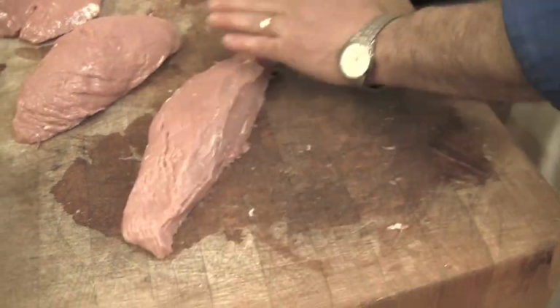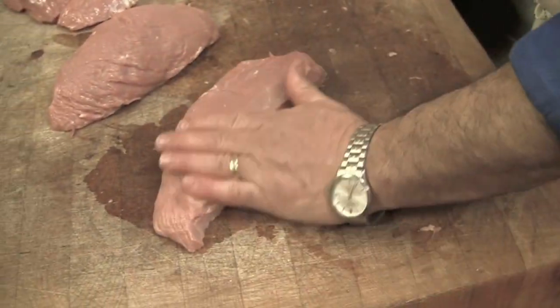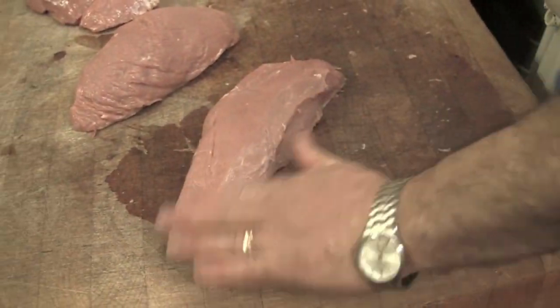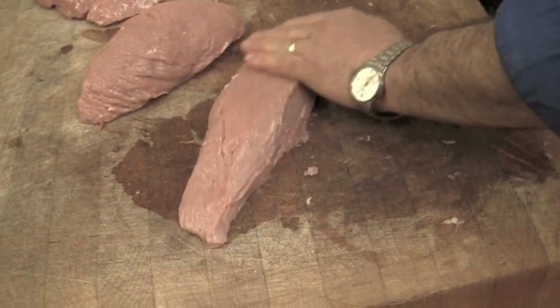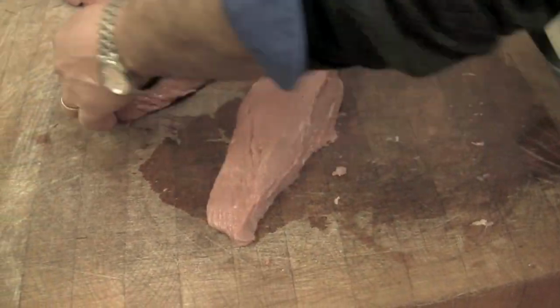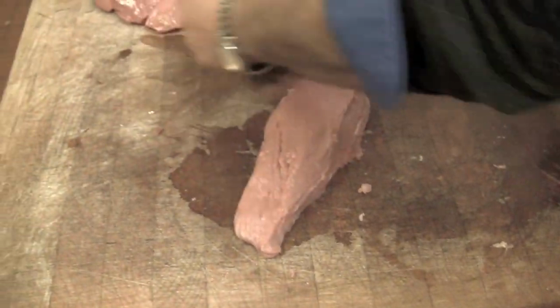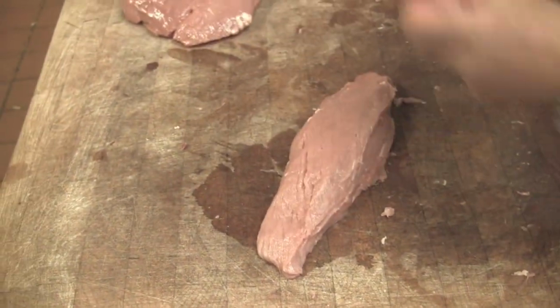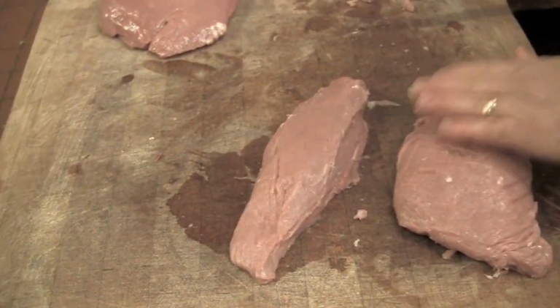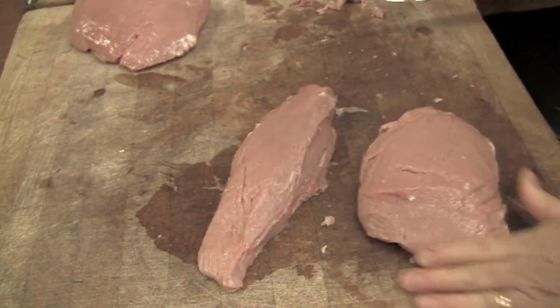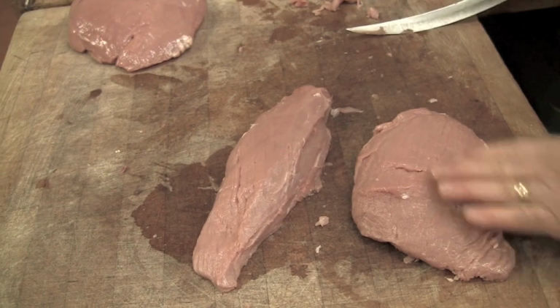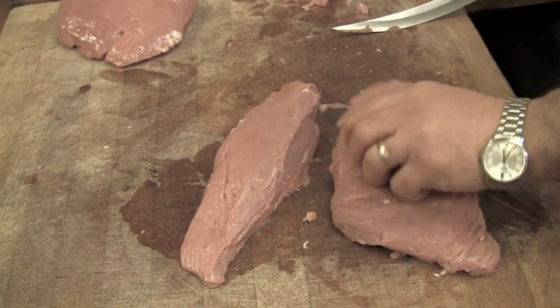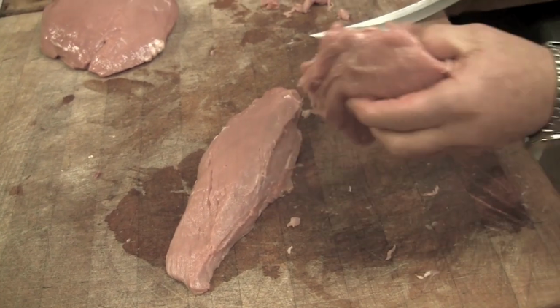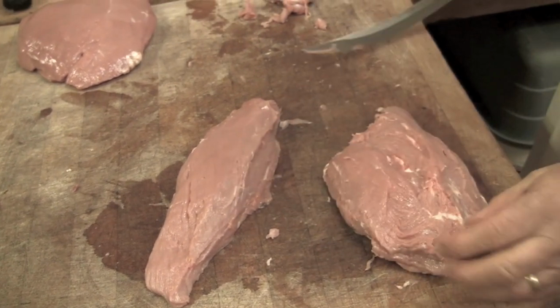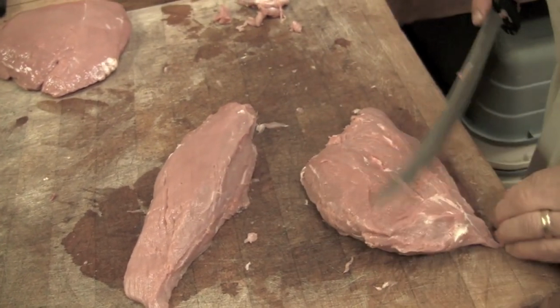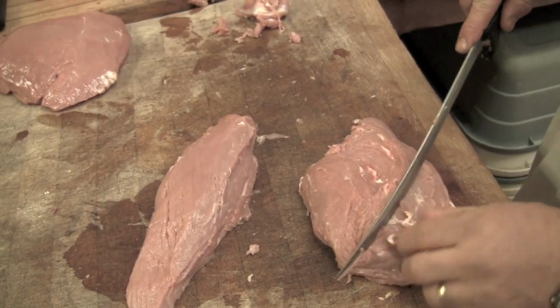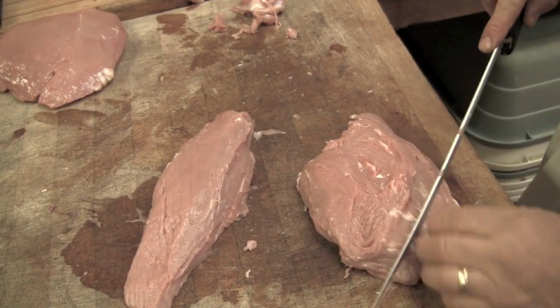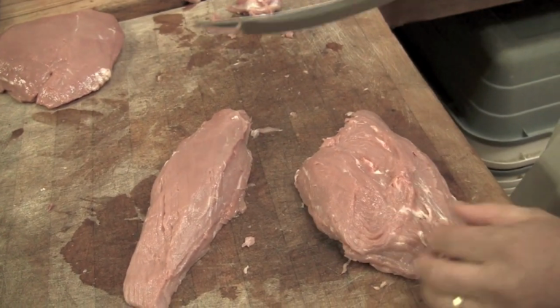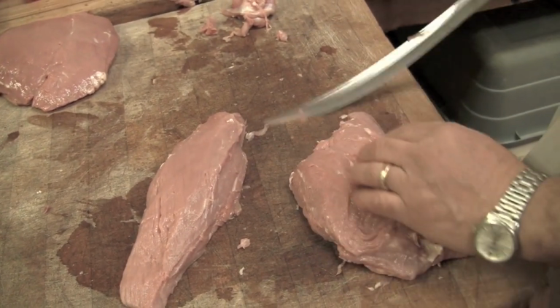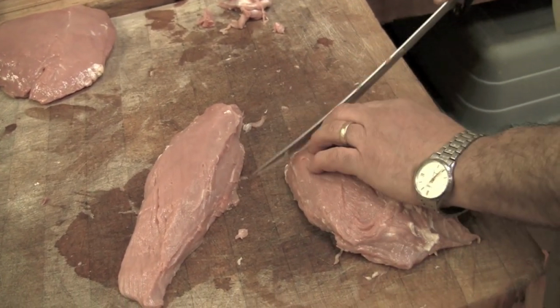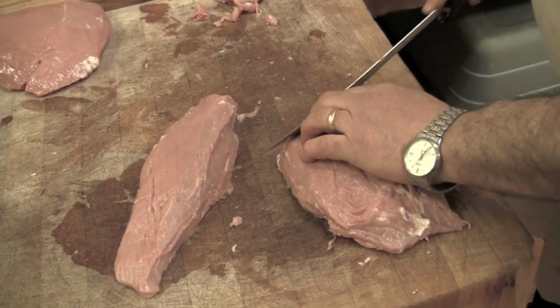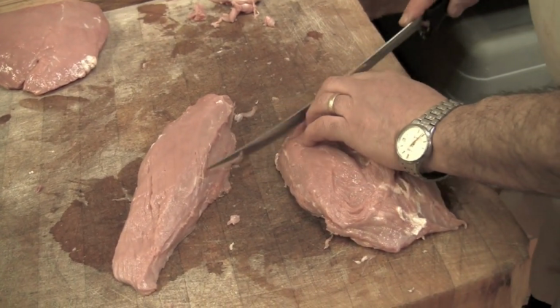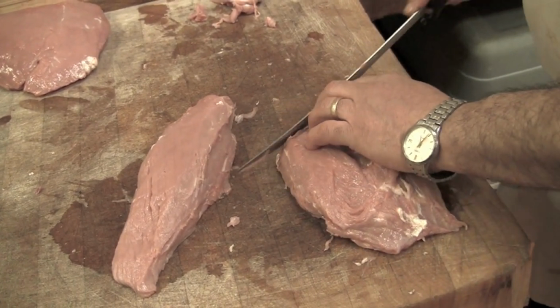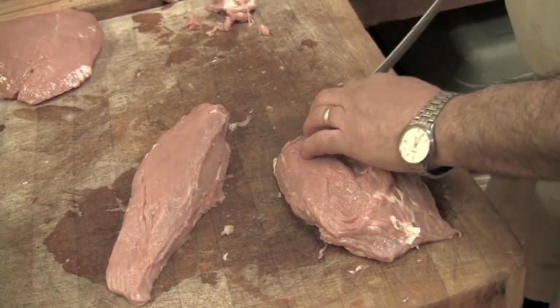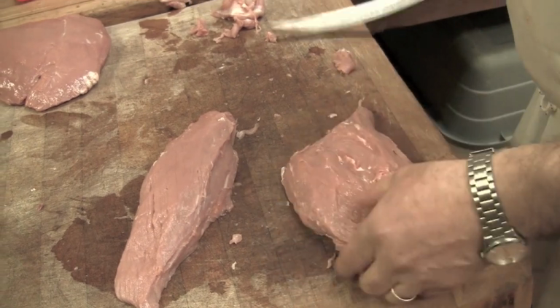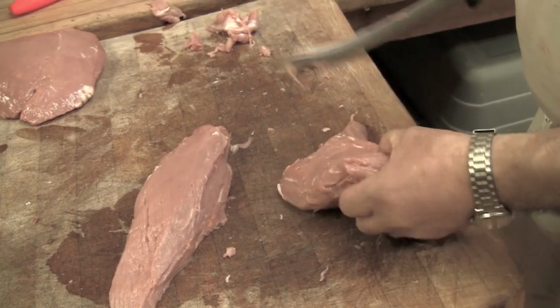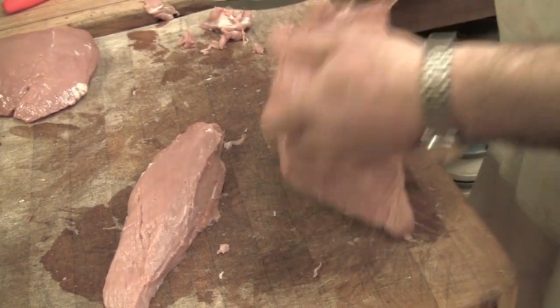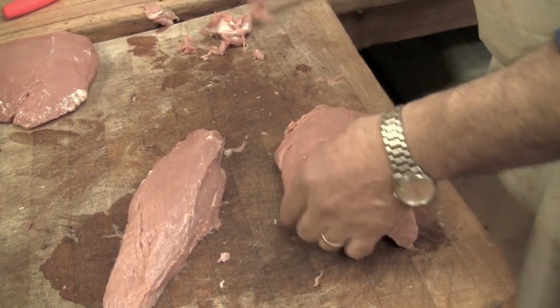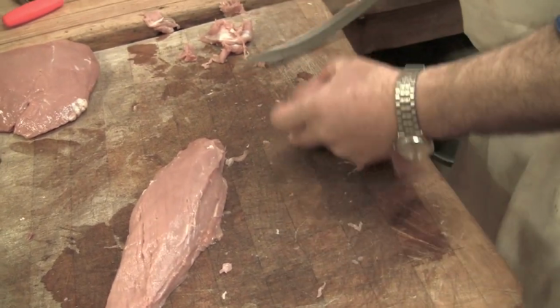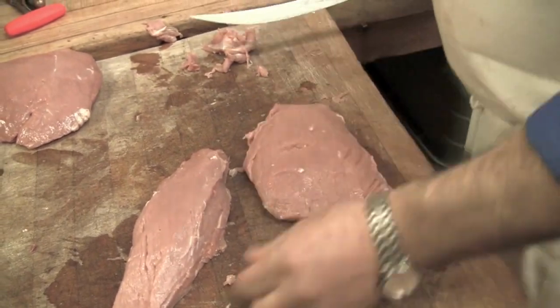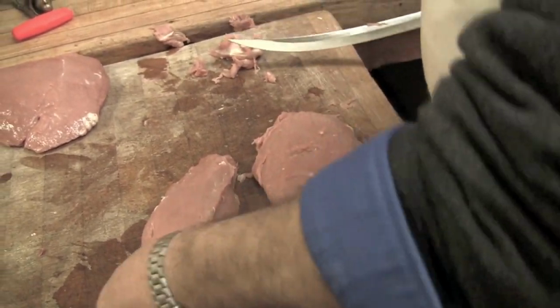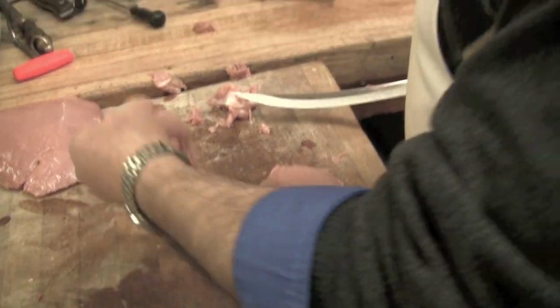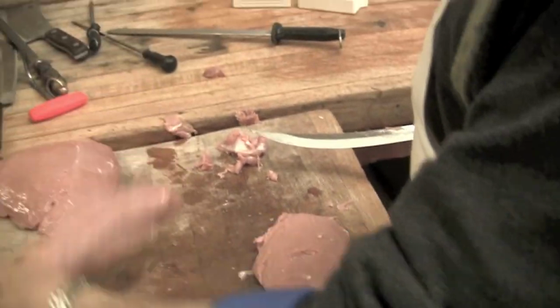This is one side, and this is the other. This one over here also has a little gristle, but I'm not going to bother removing it, because I'm going to take a couple of slices just to show you what it looks like.